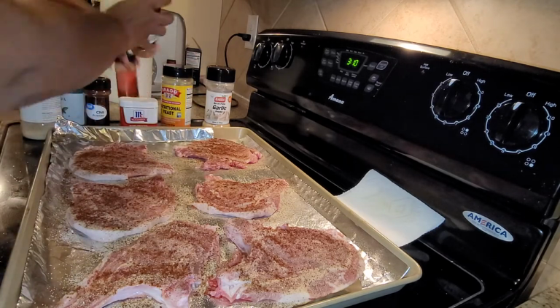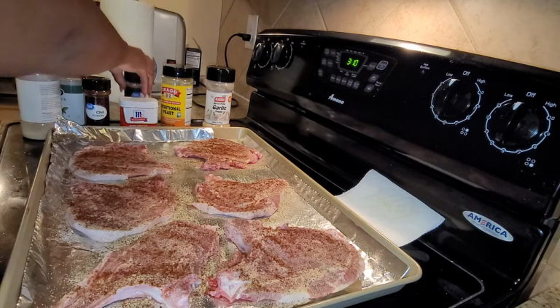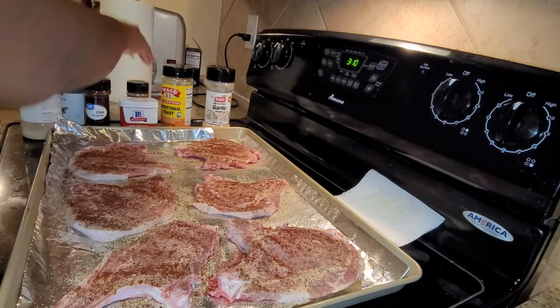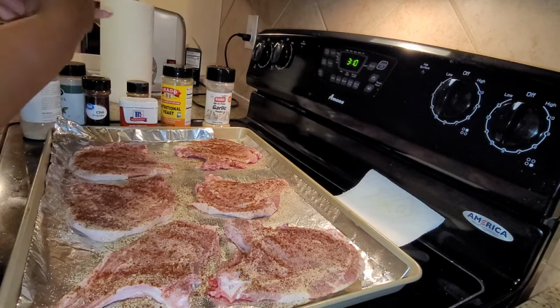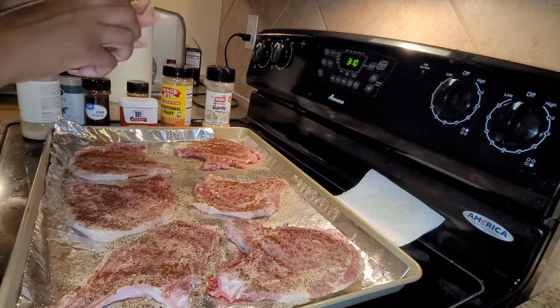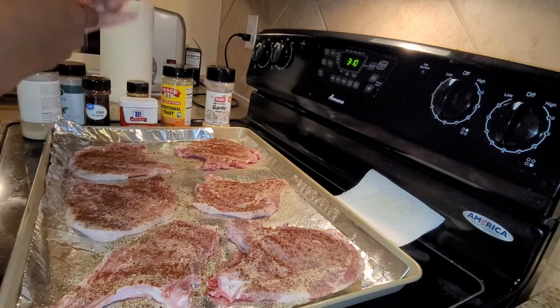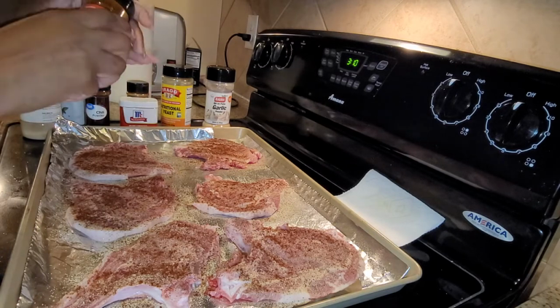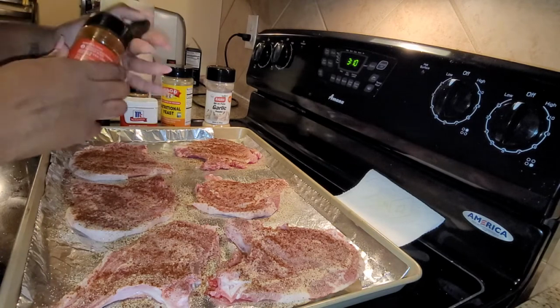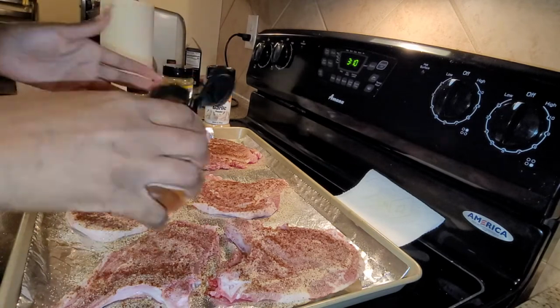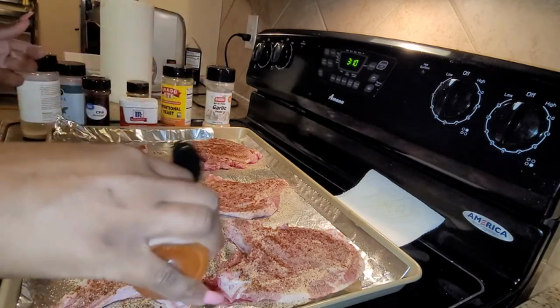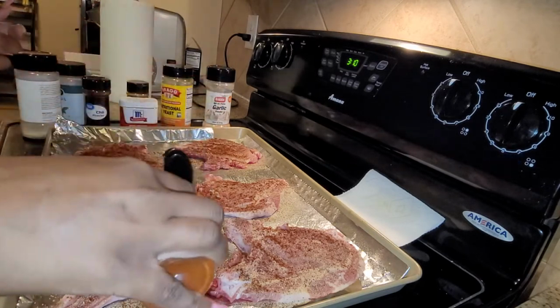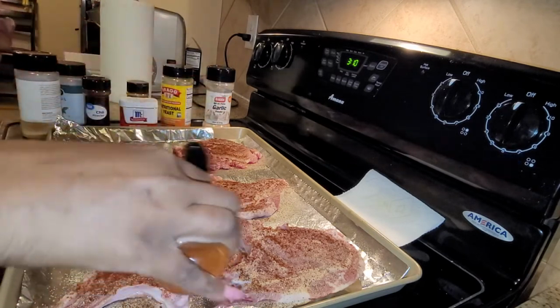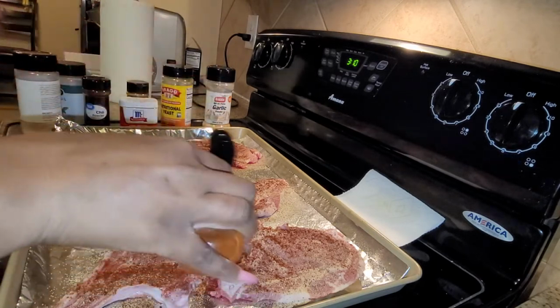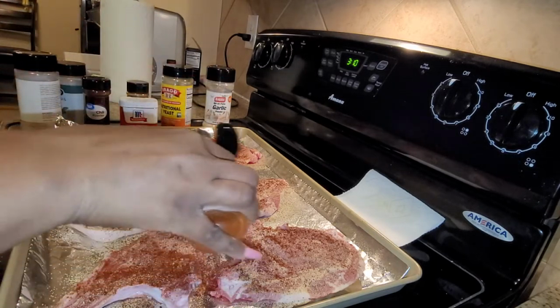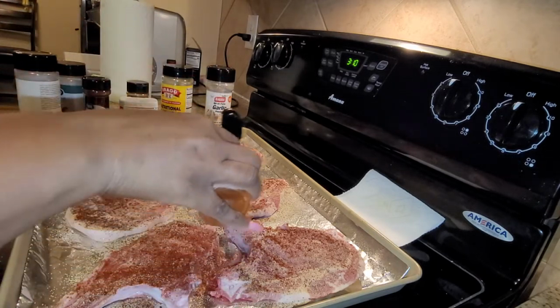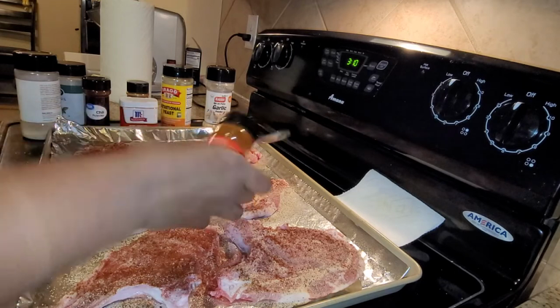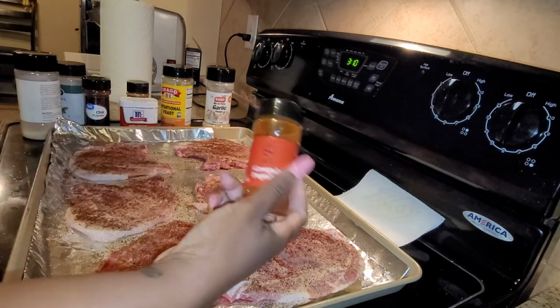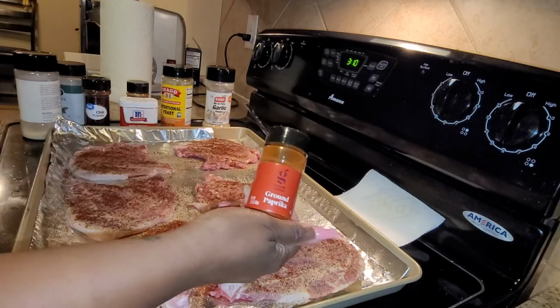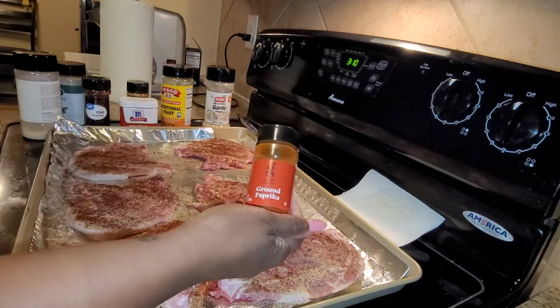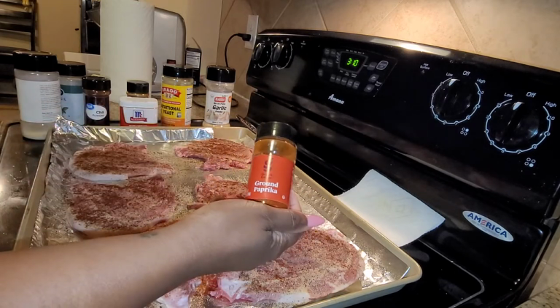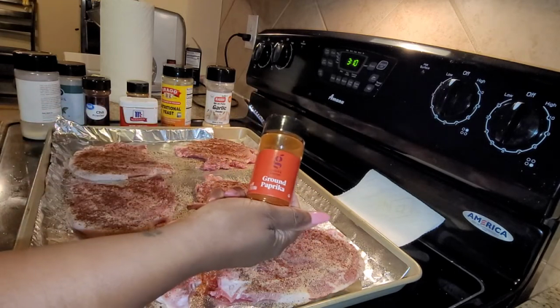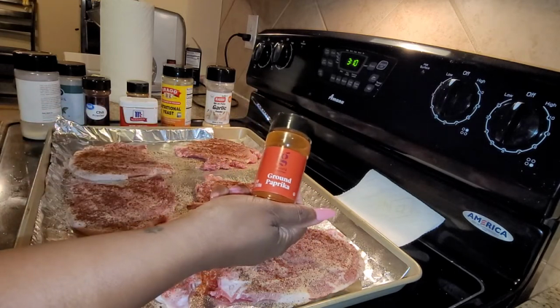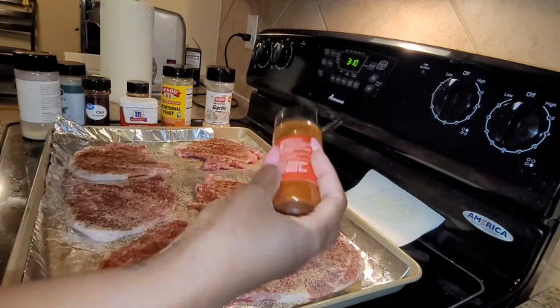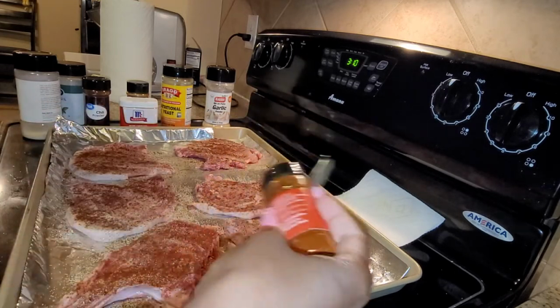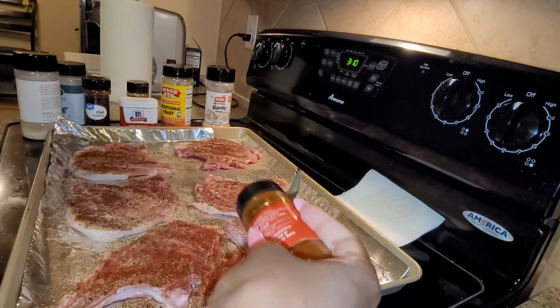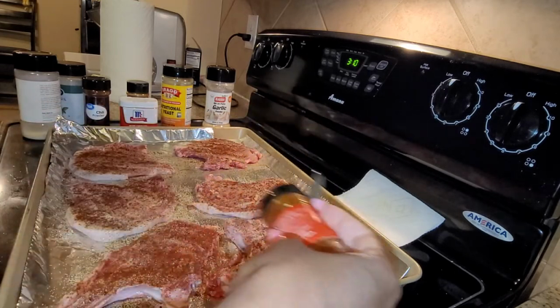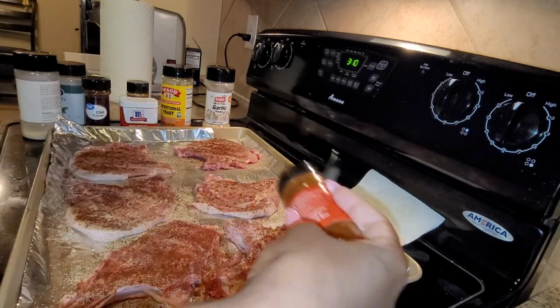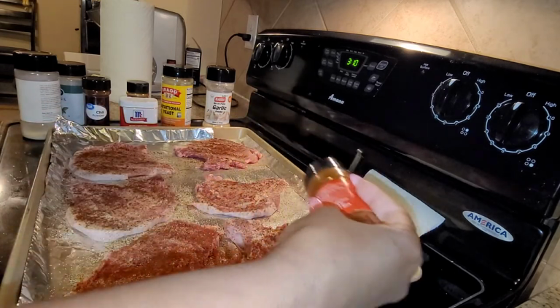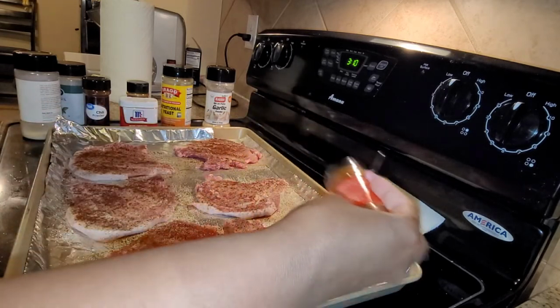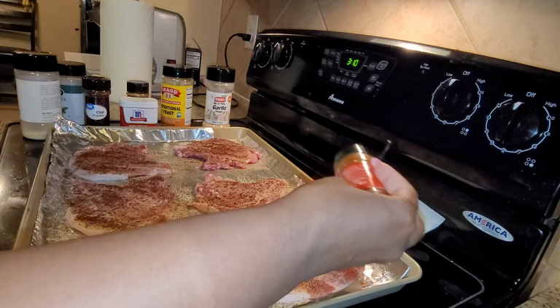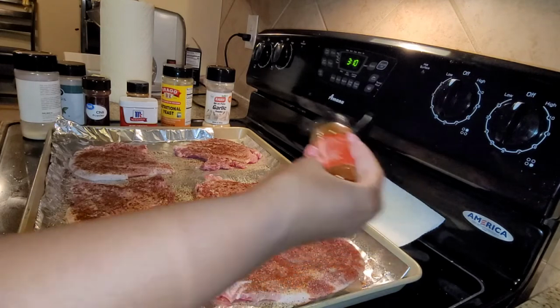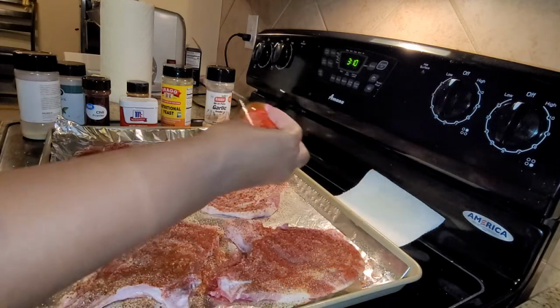We're going to do the paprika next. This is just regular paprika, not smoked — smoked is good too, whatever kind you got.